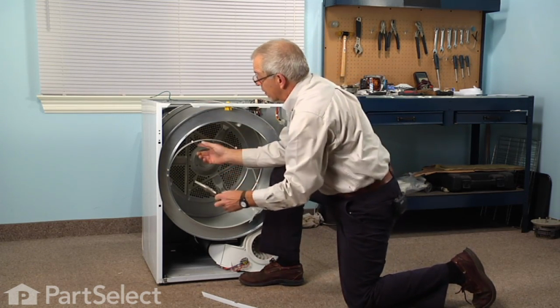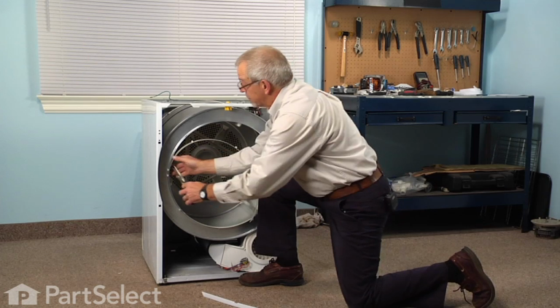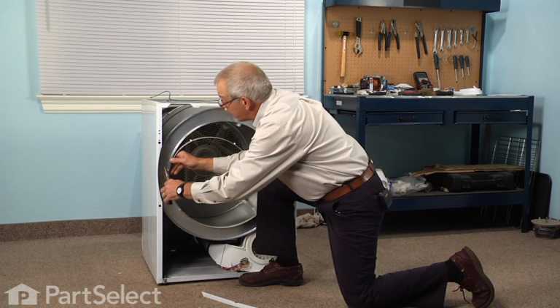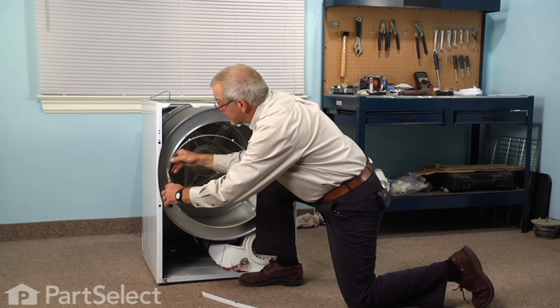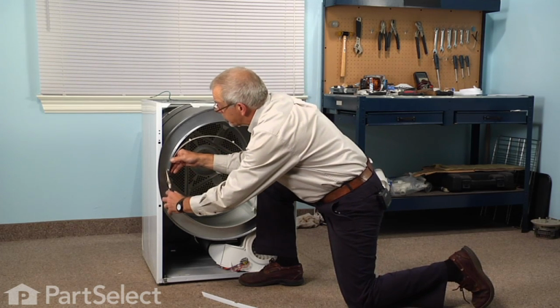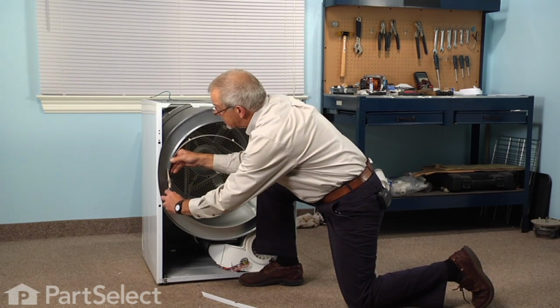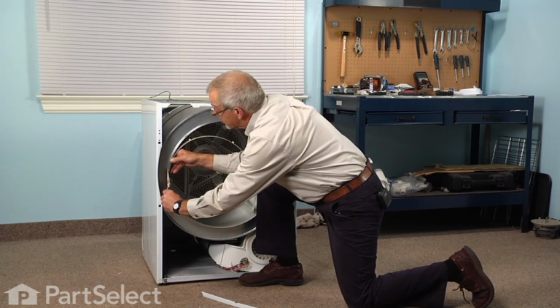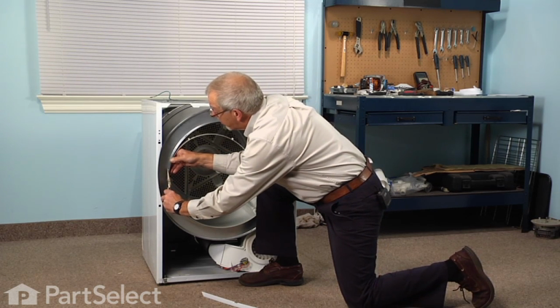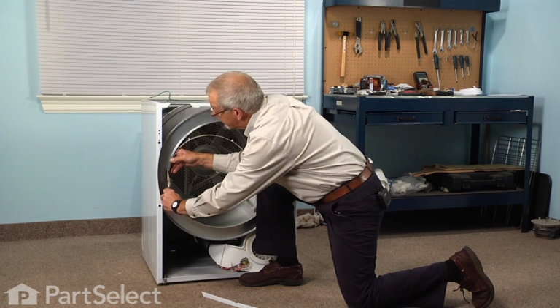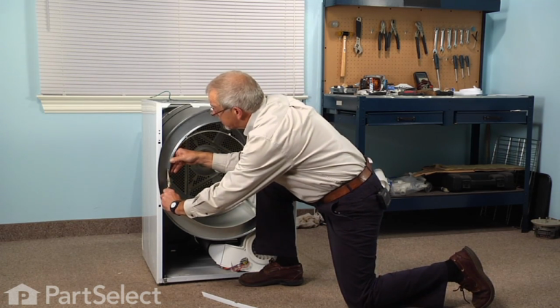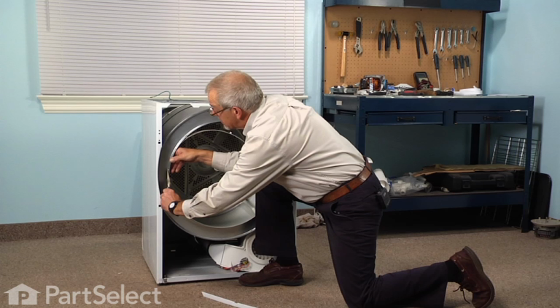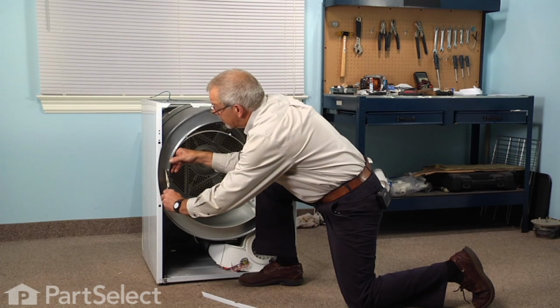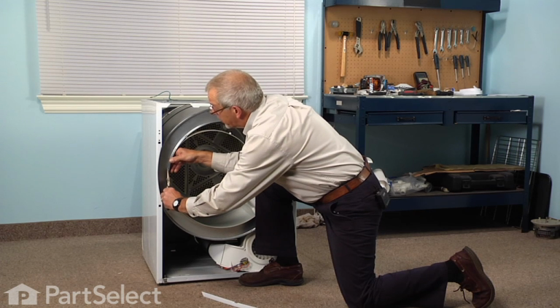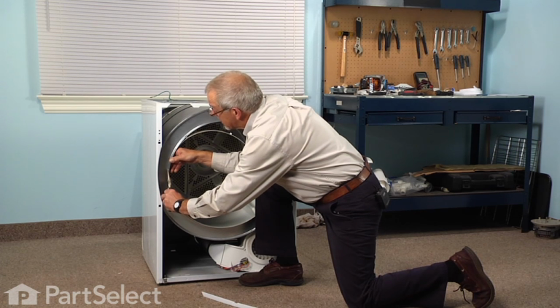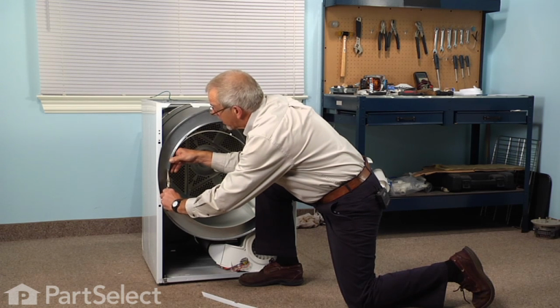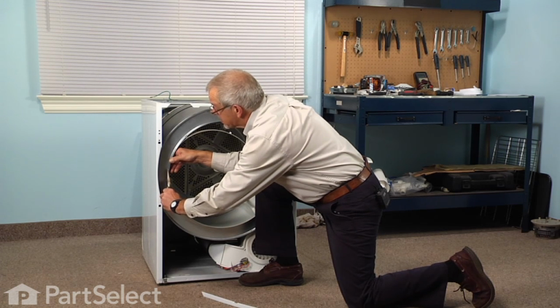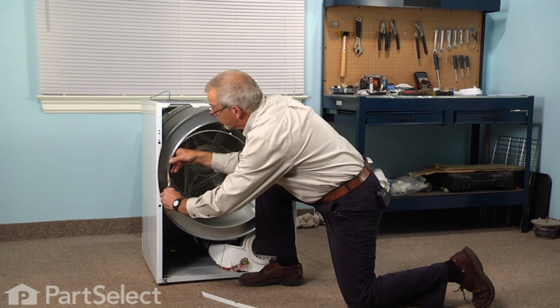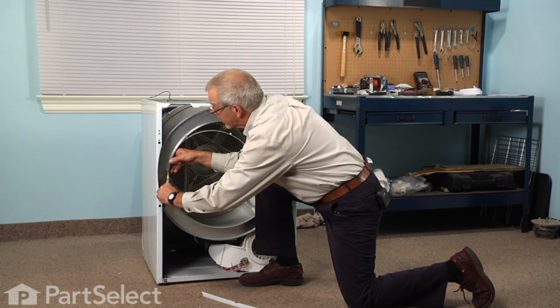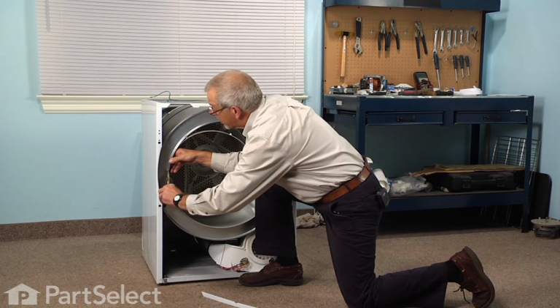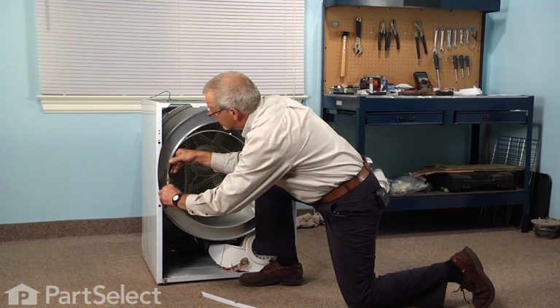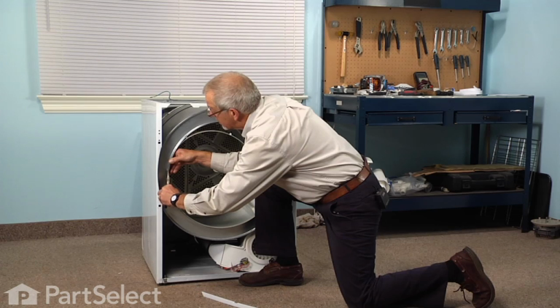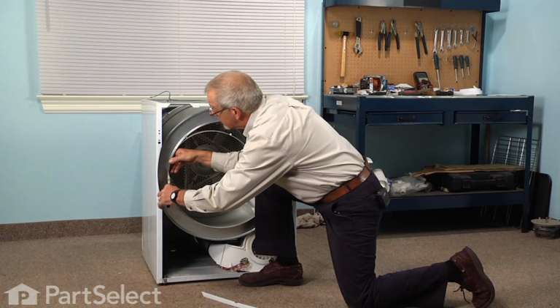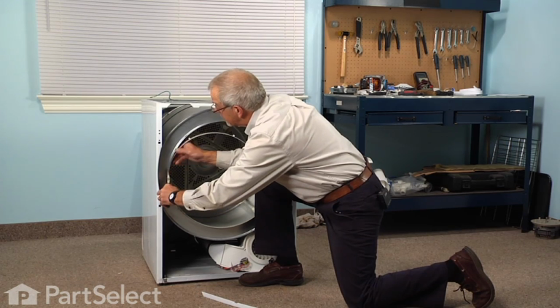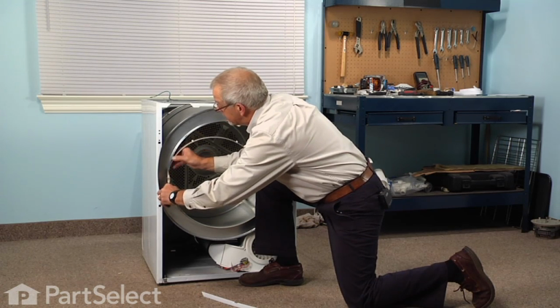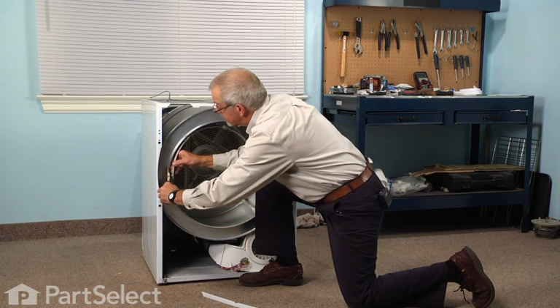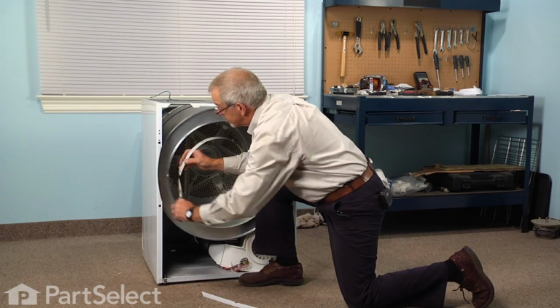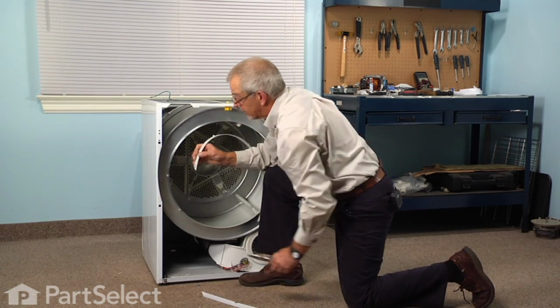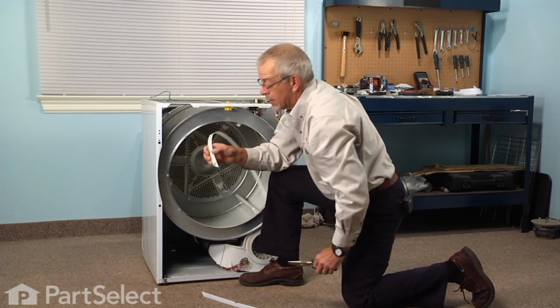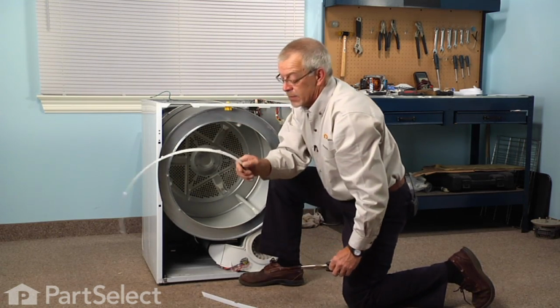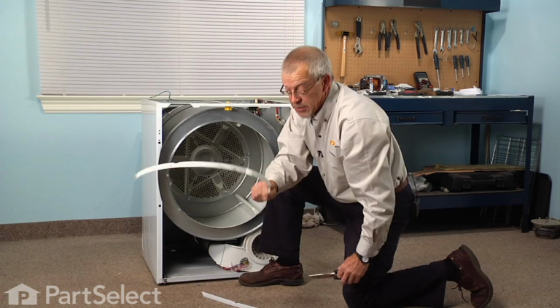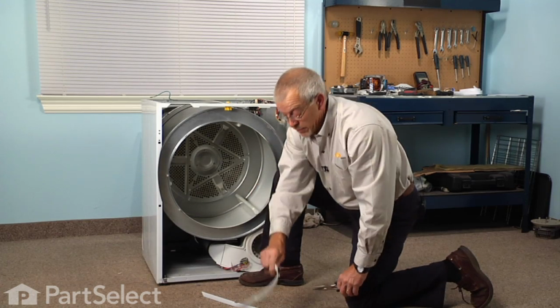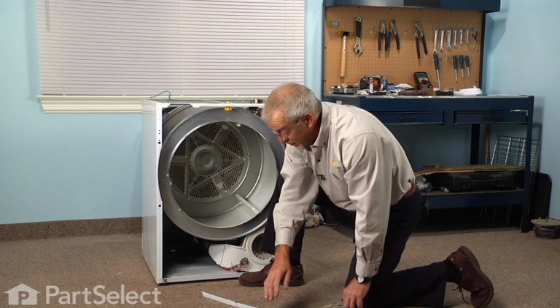The drum glide is in two pieces, so you should probably replace both at the same time because they will wear equally. Discard the old one.